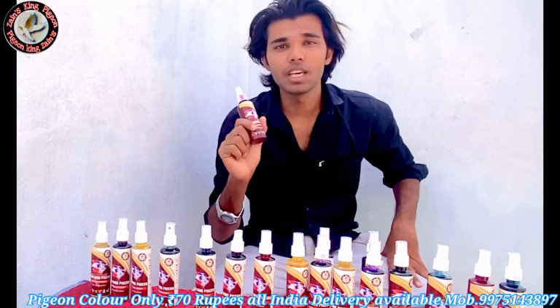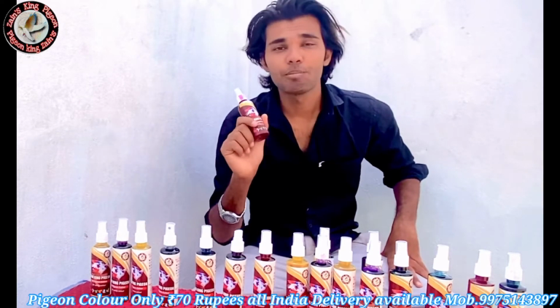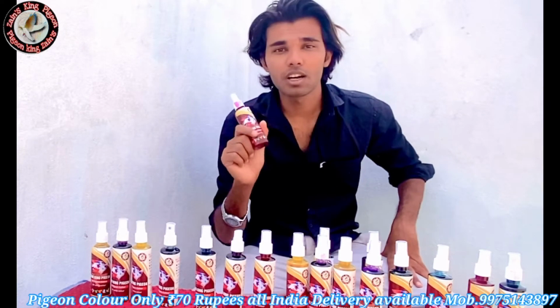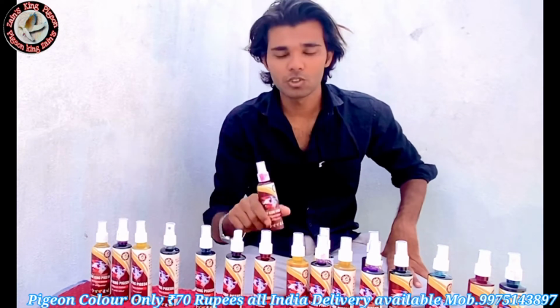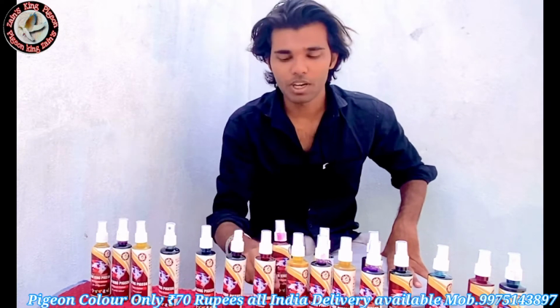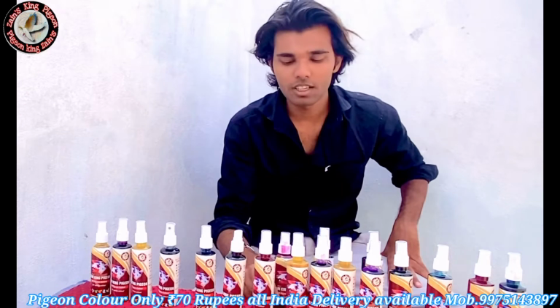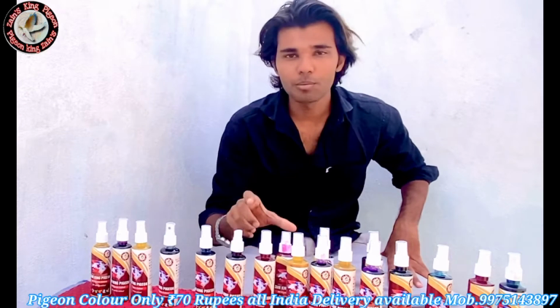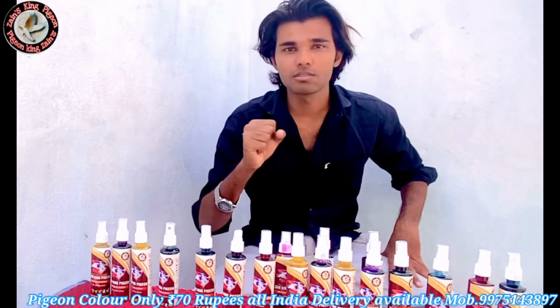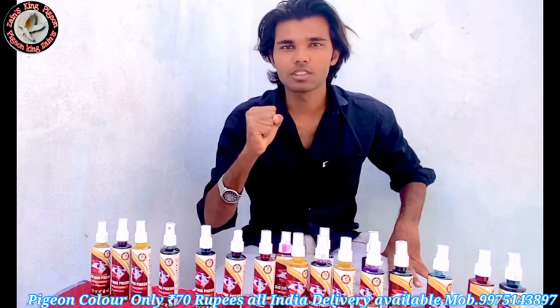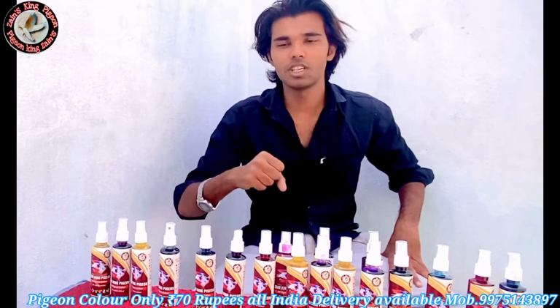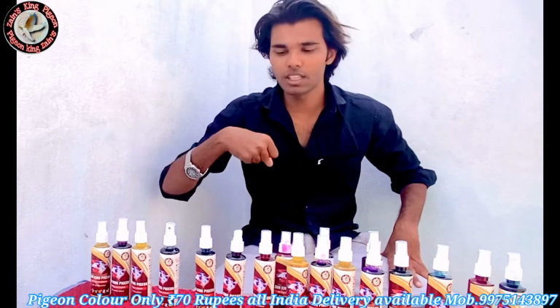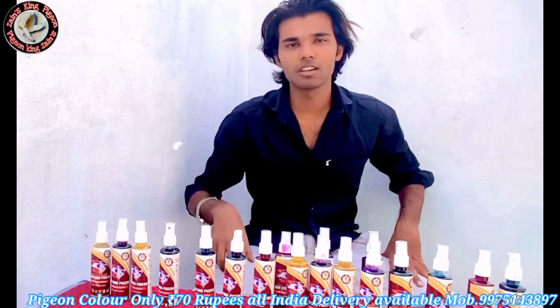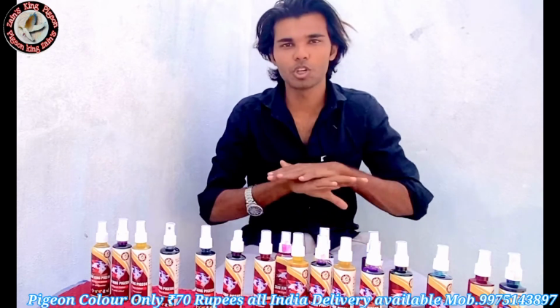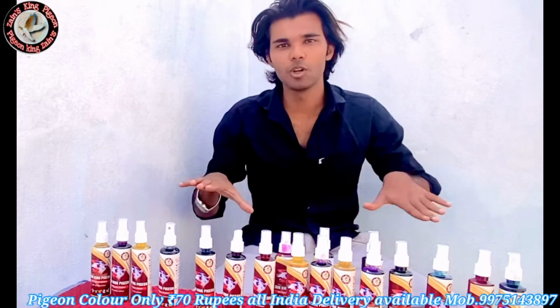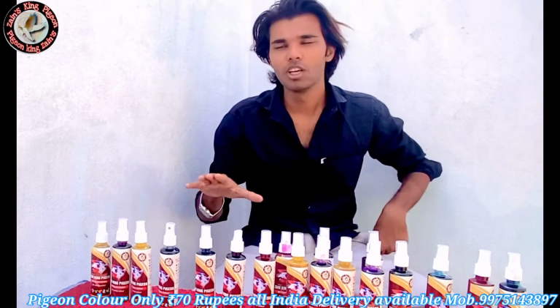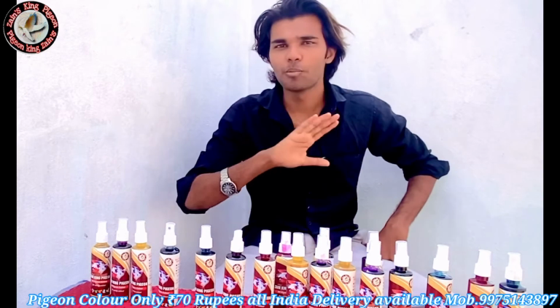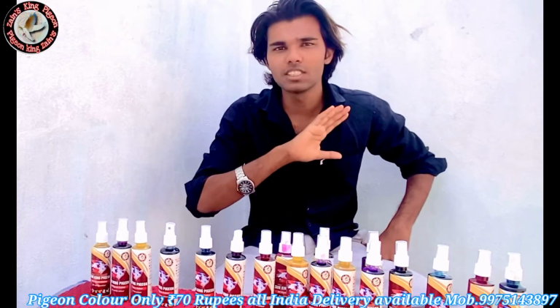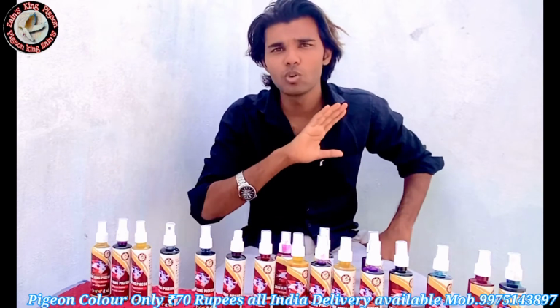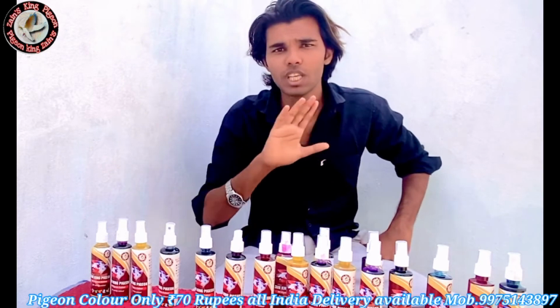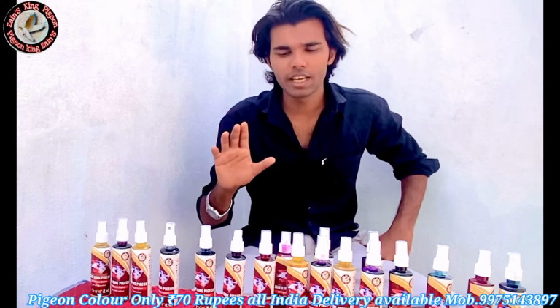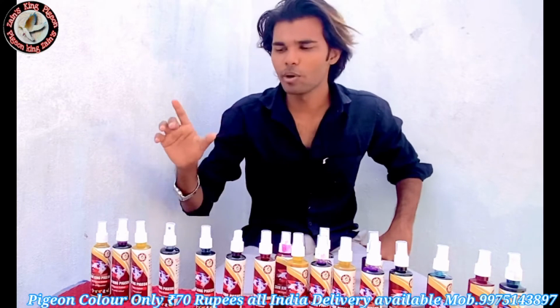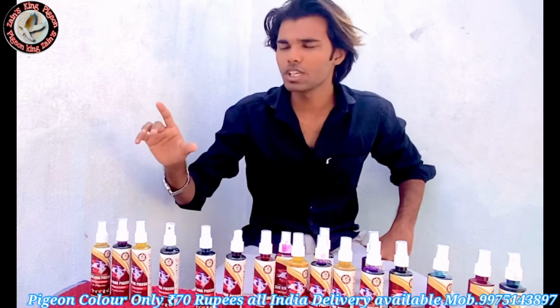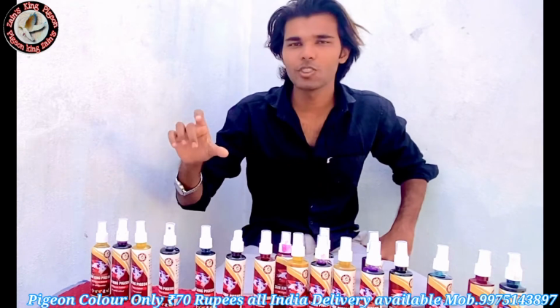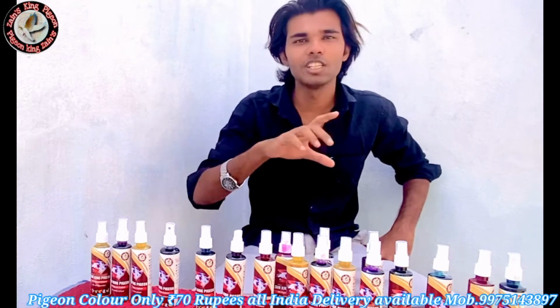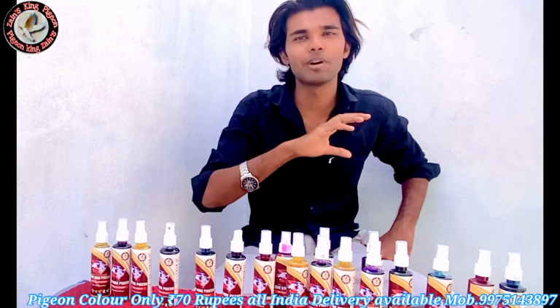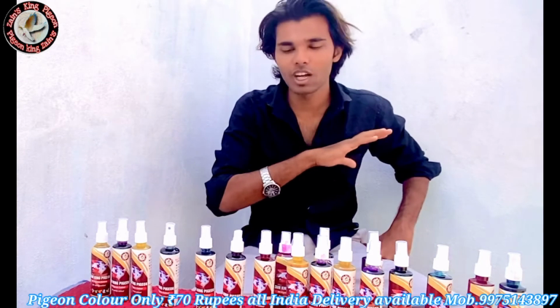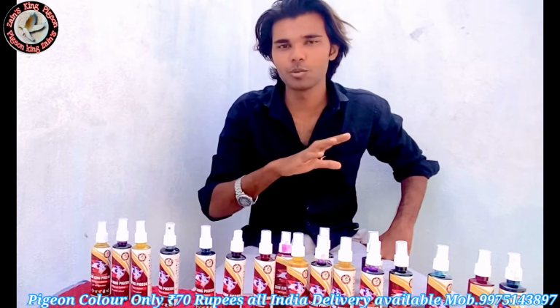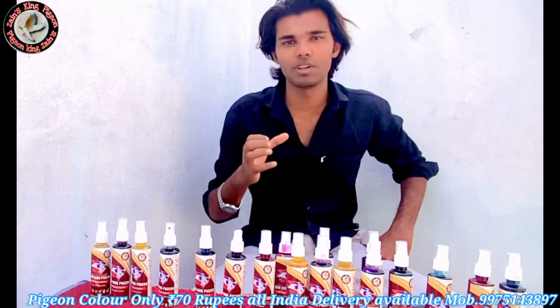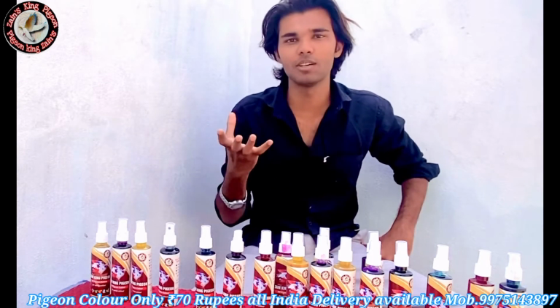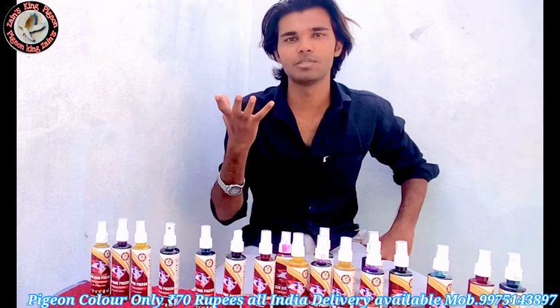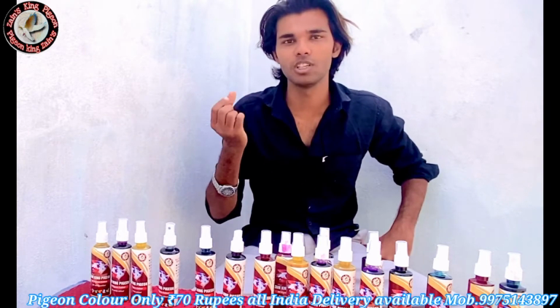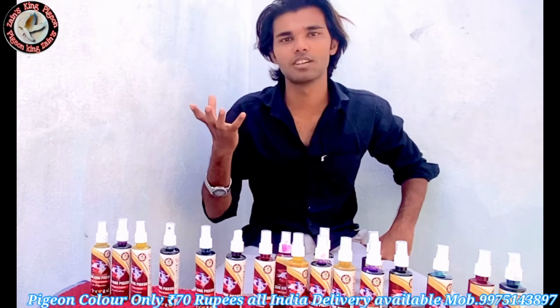Now we will teach how to use the kabouters. The kabouters is a very simple color — basically, it is a very simple color and it is very easy to work with.